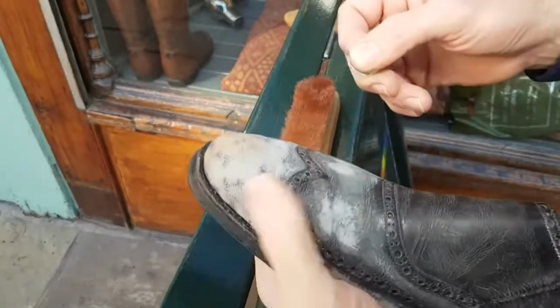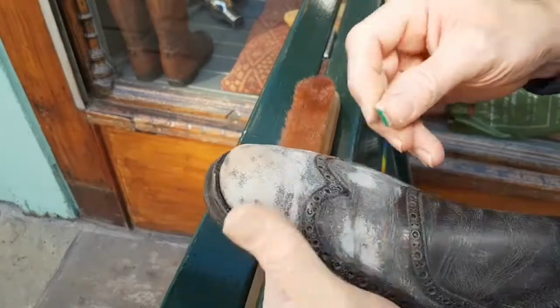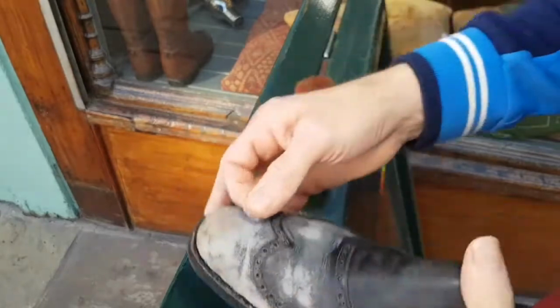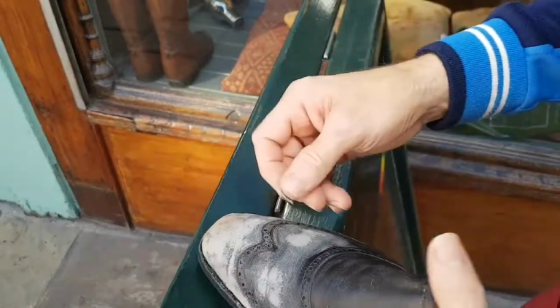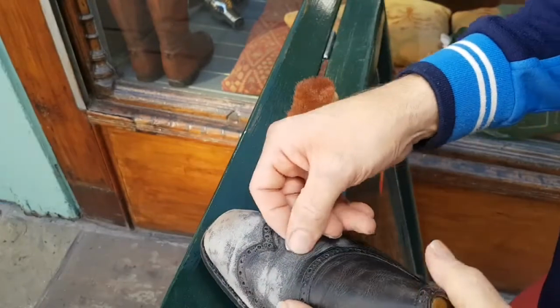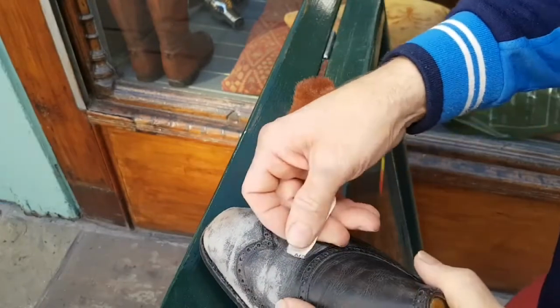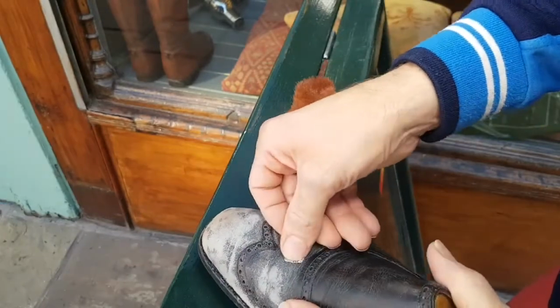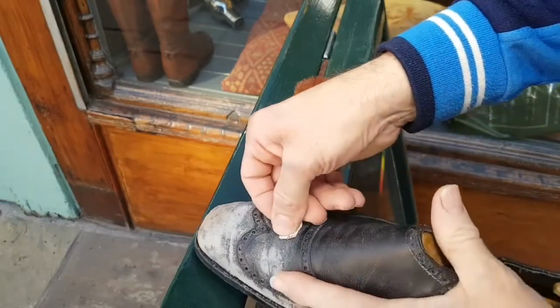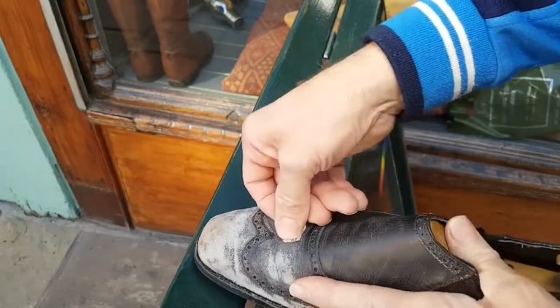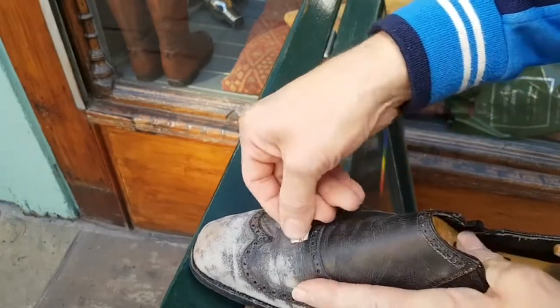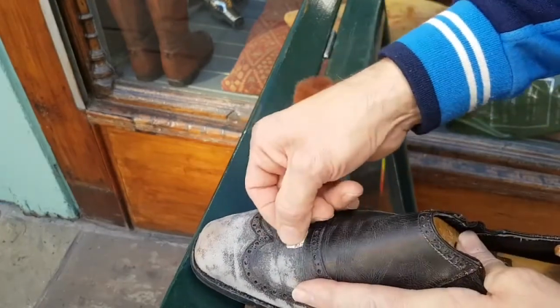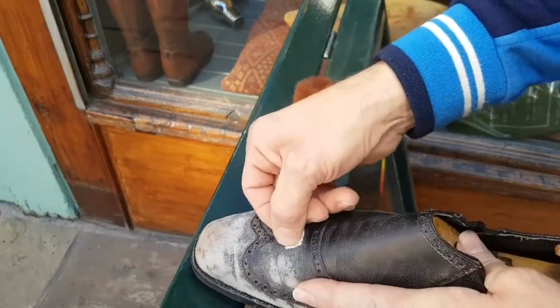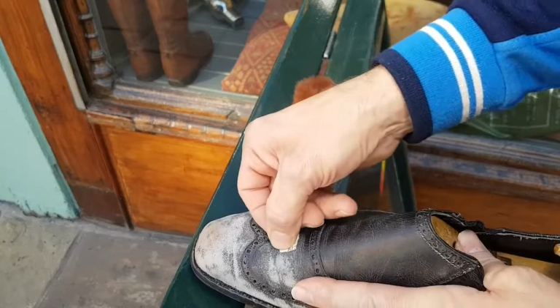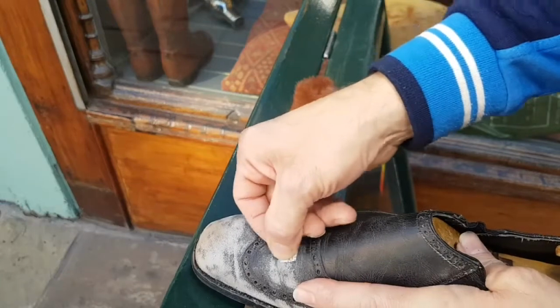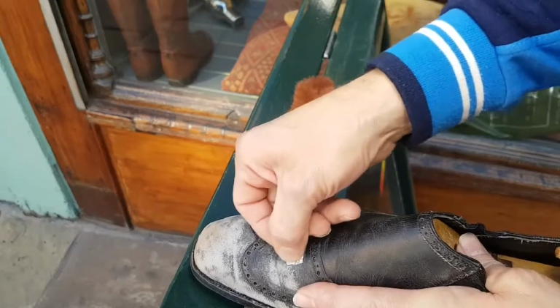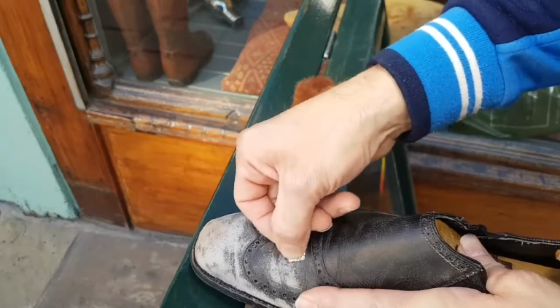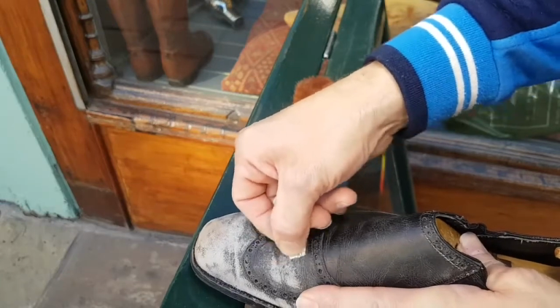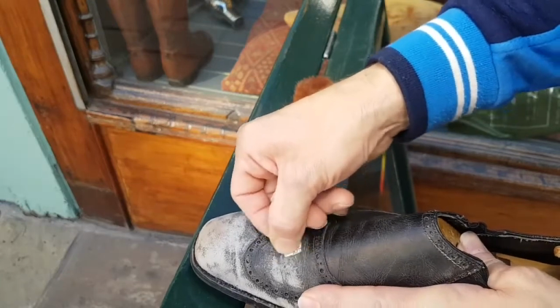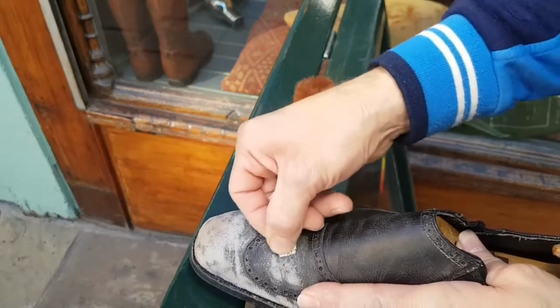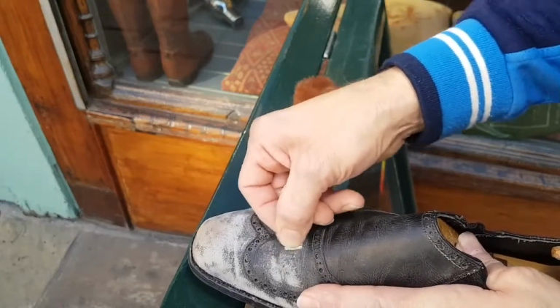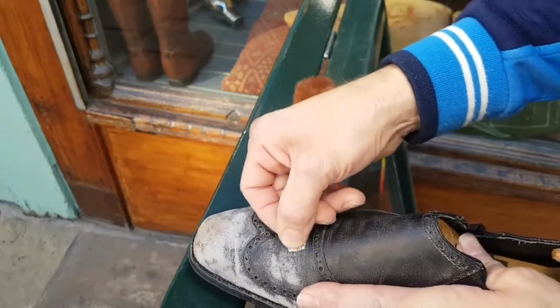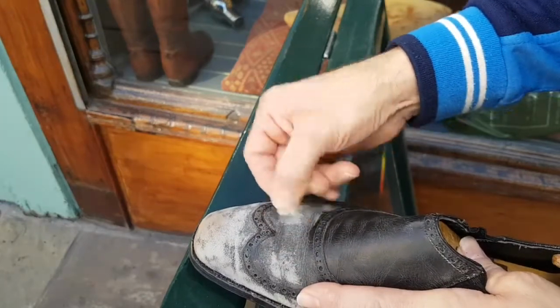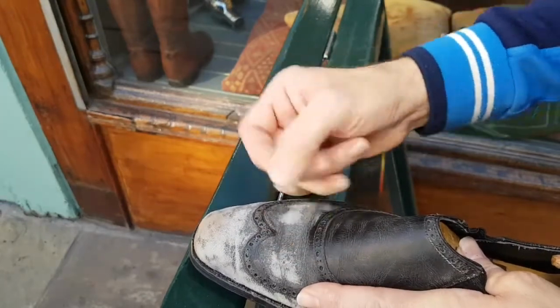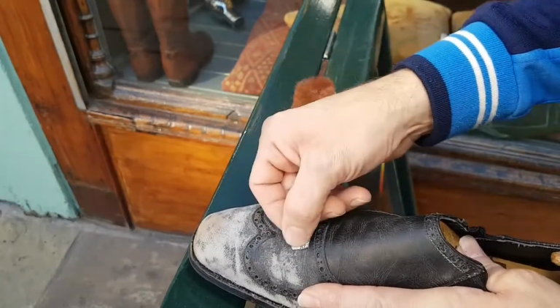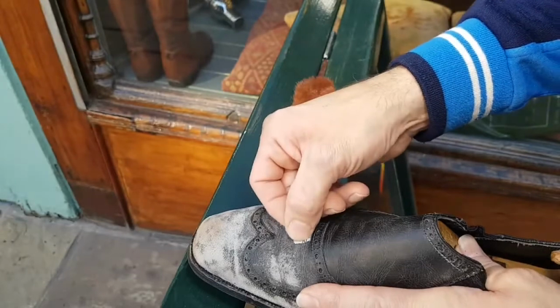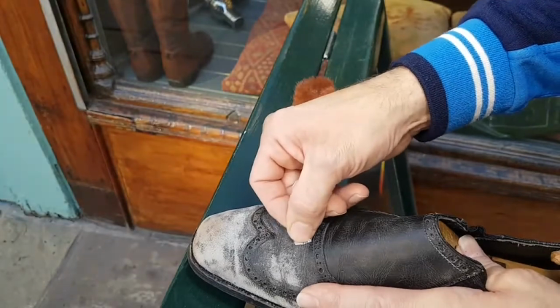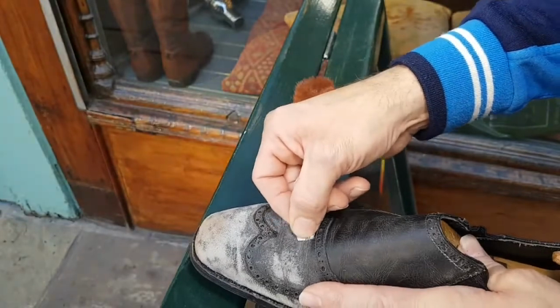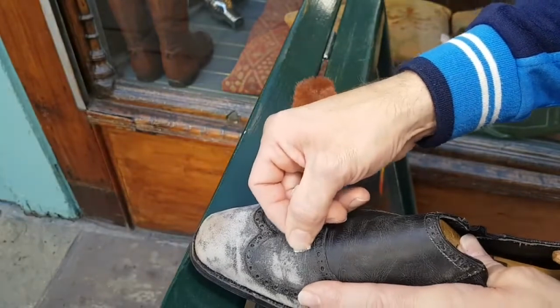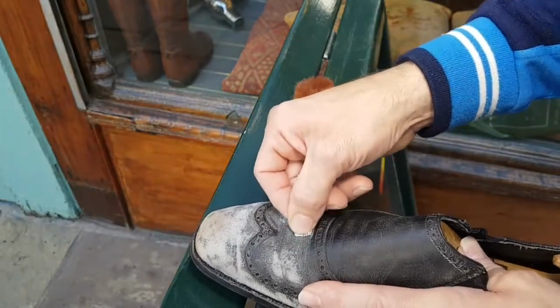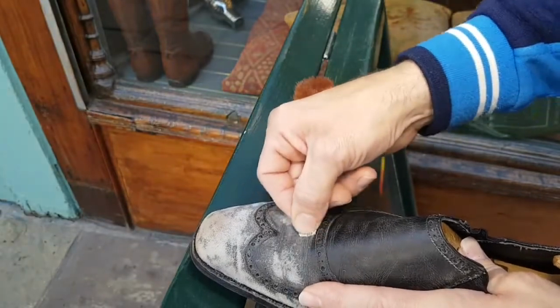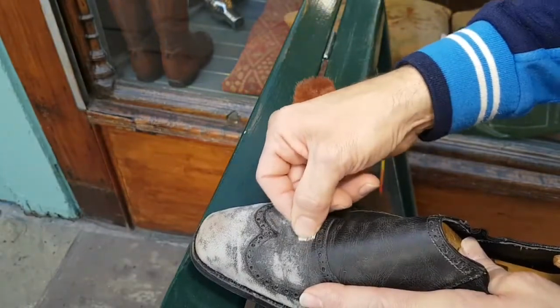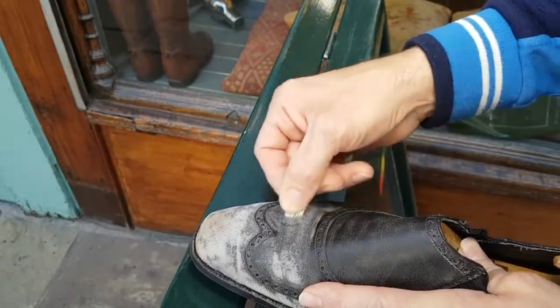I do this quite a lot with a lot of shoes, but honestly it's not a task I enjoy. It's just something I tolerate on extremely special pairs — pairs that are obviously very special, like these, made in 1969 by George Cleverley.